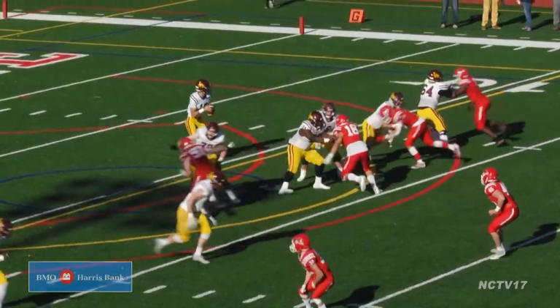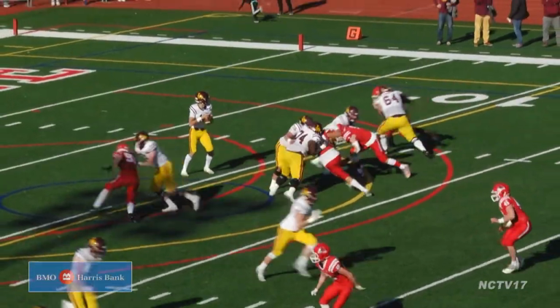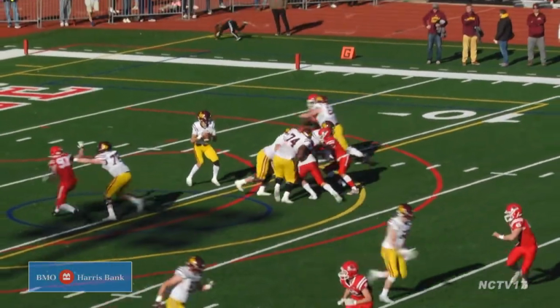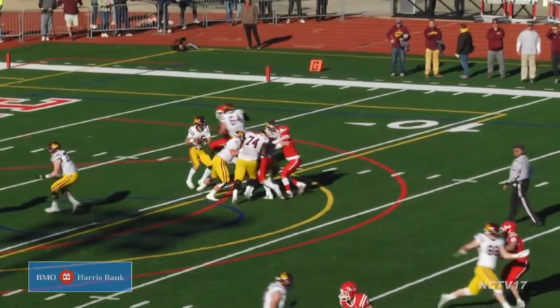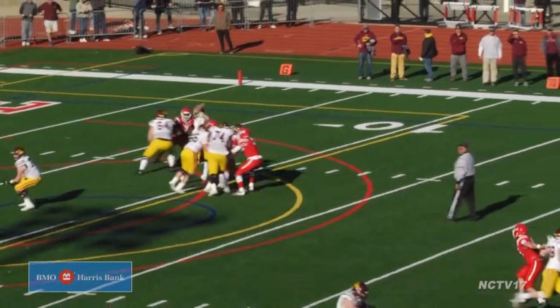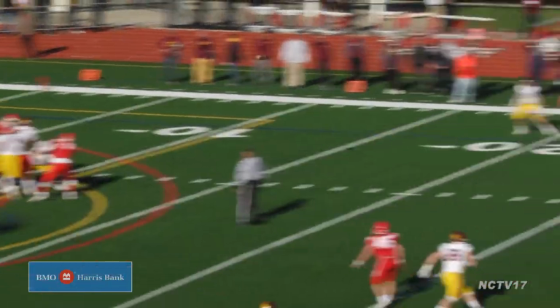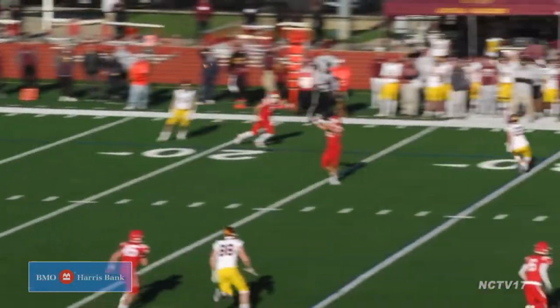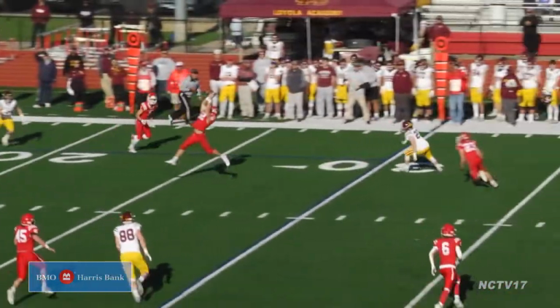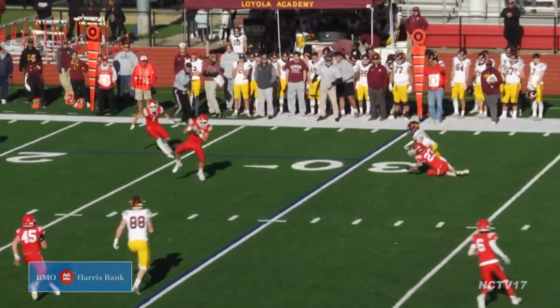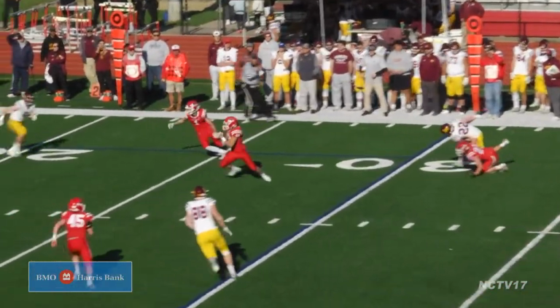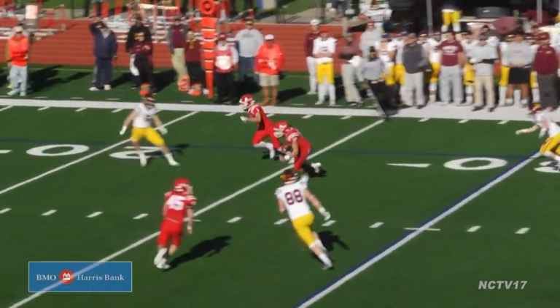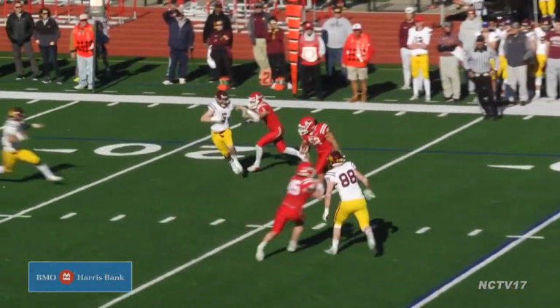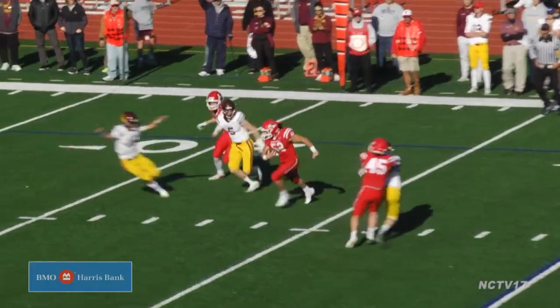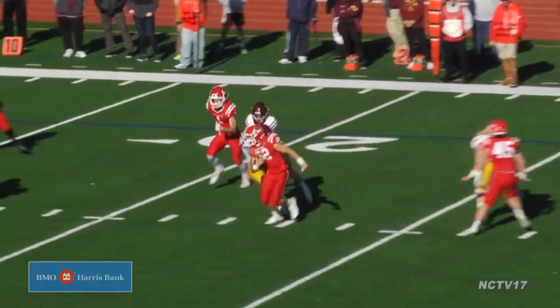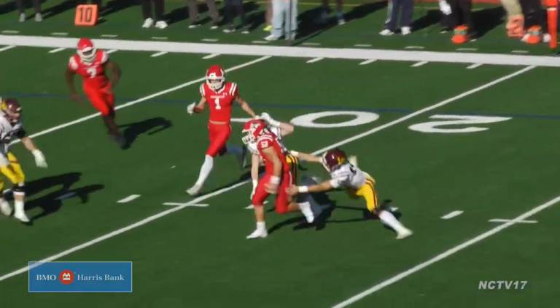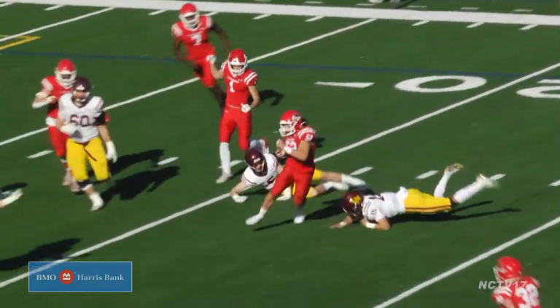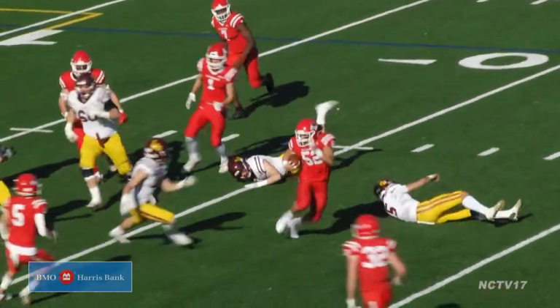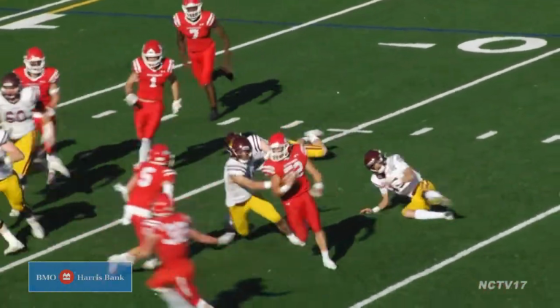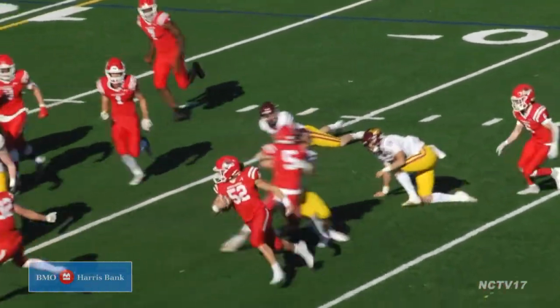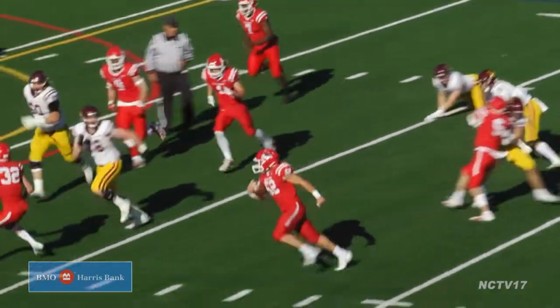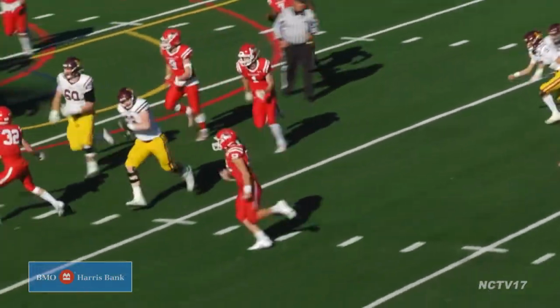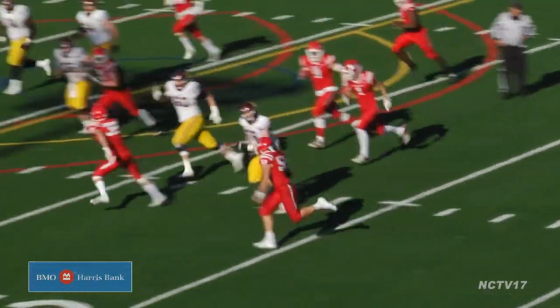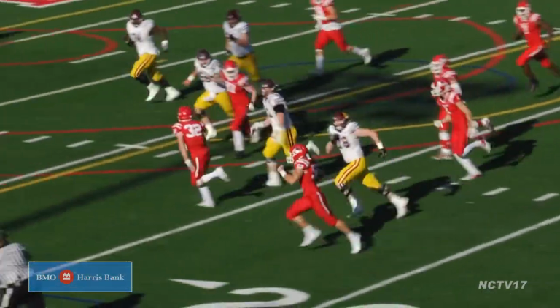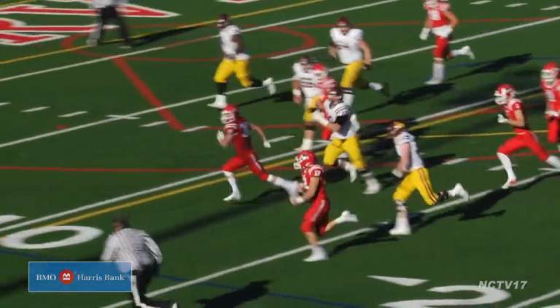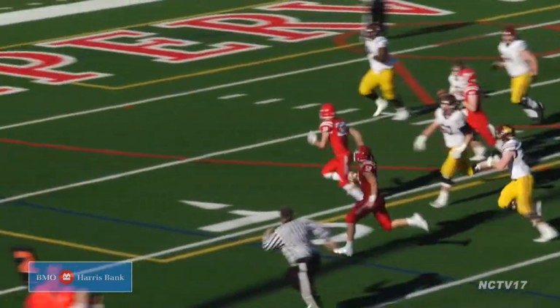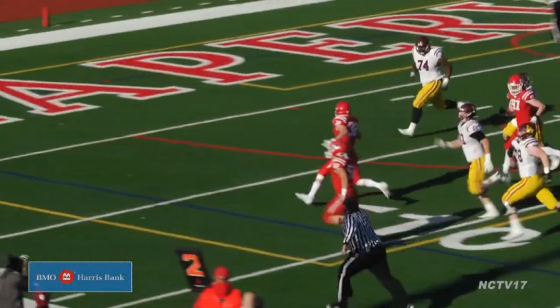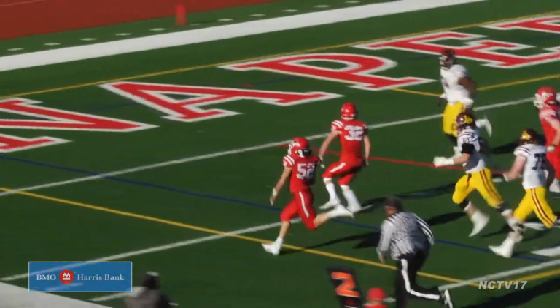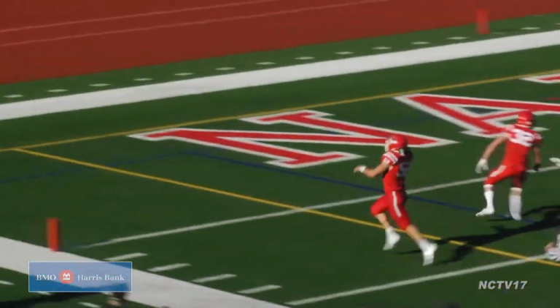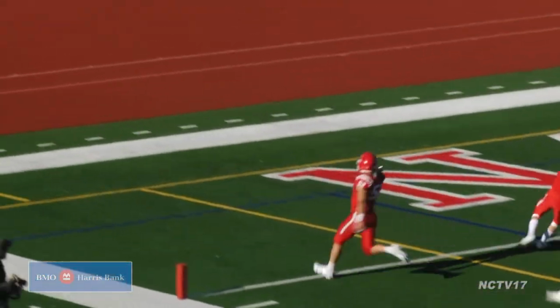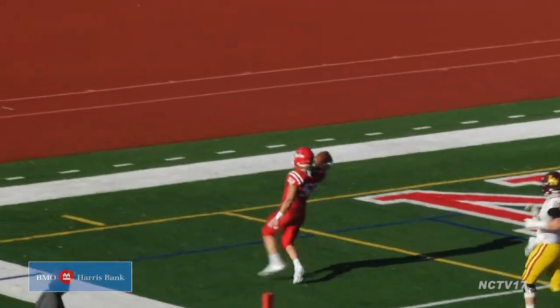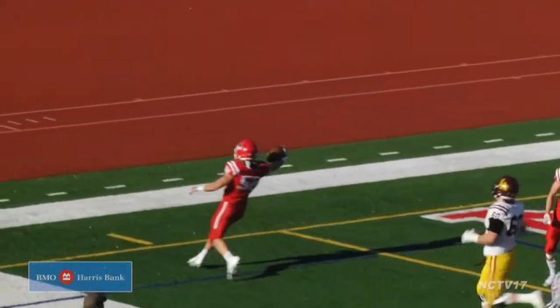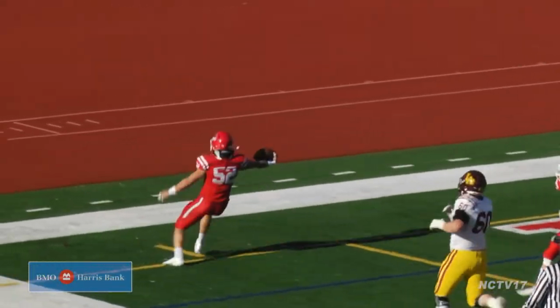Loyola back on offense. Sturney's pass is intercepted by Ethan Pitlack. Pitlack runs by the defense all the way for the touchdown. However, a block in the back is called — no touchdown — but the Red Hawks get the ball back.